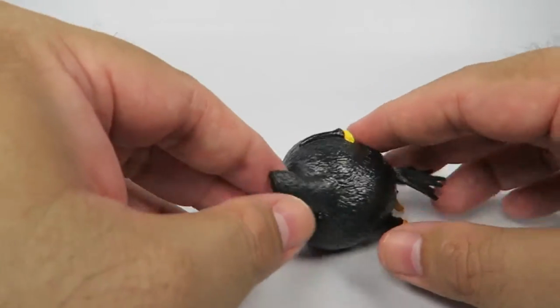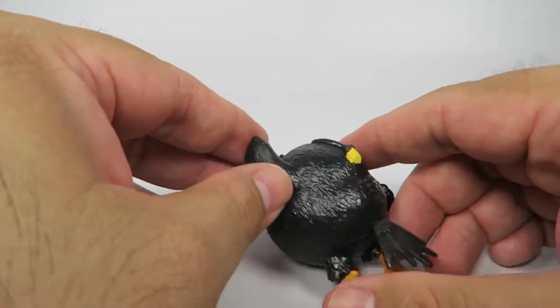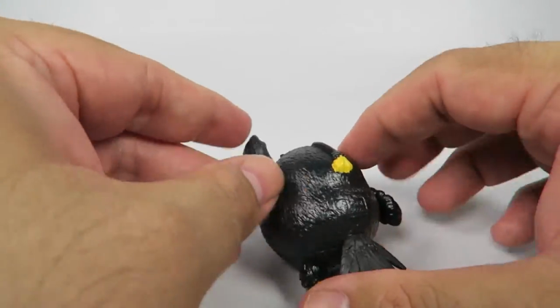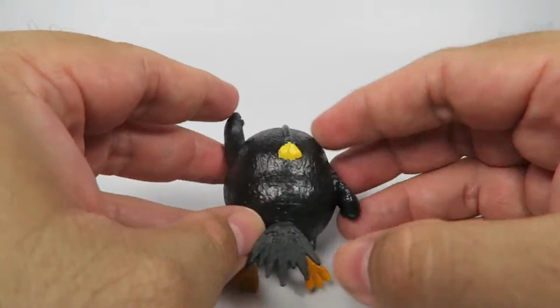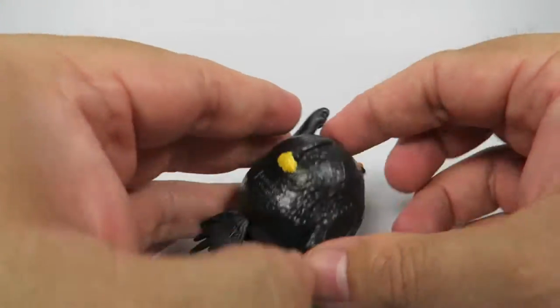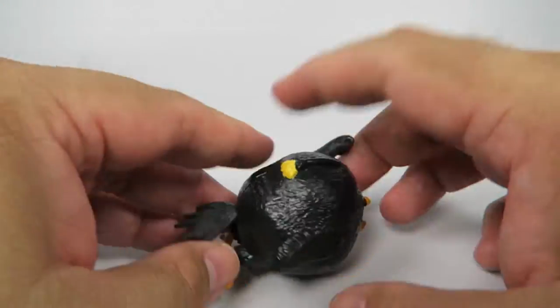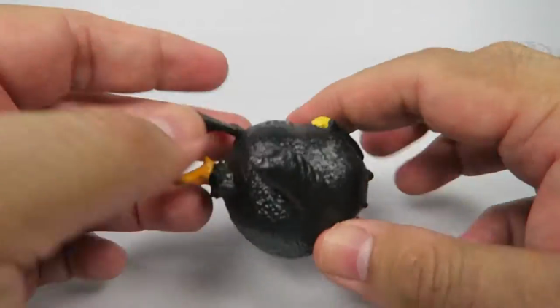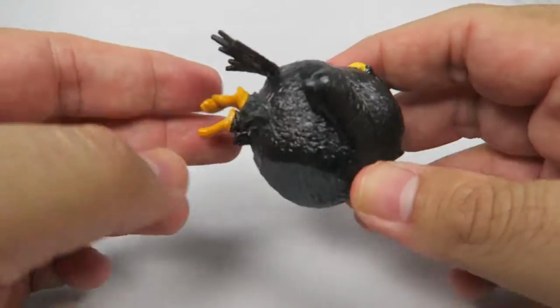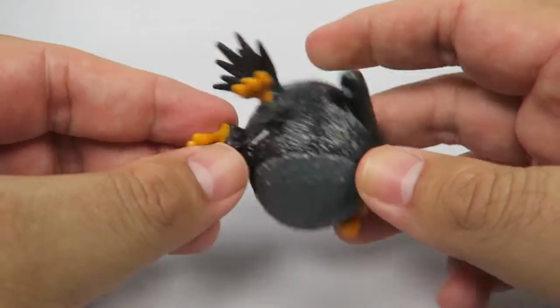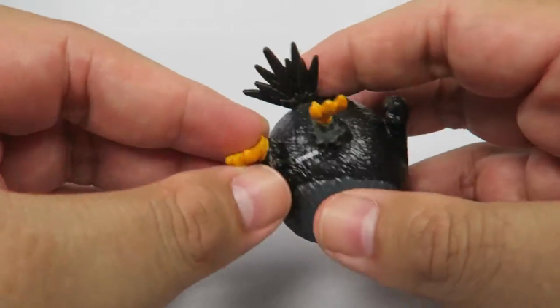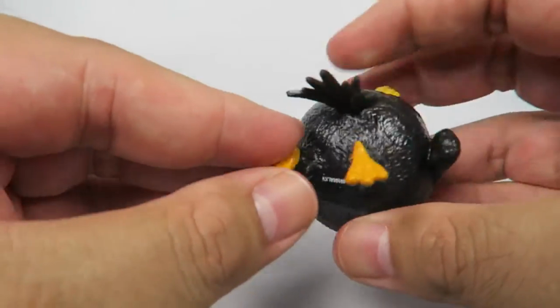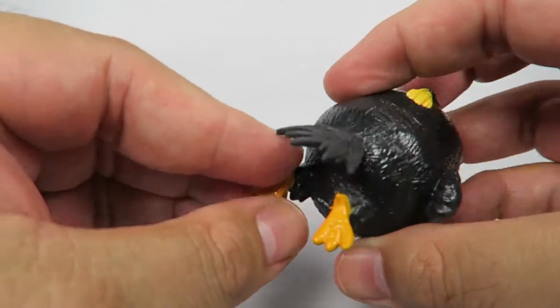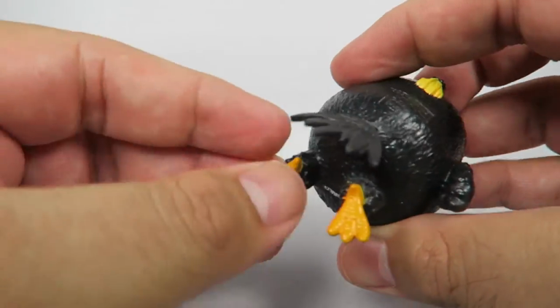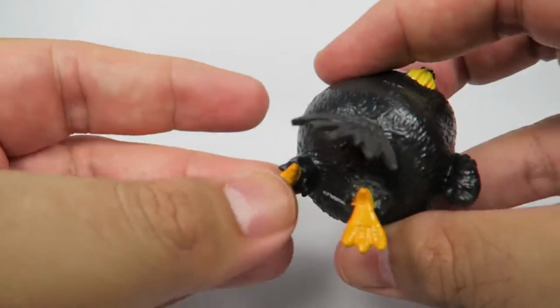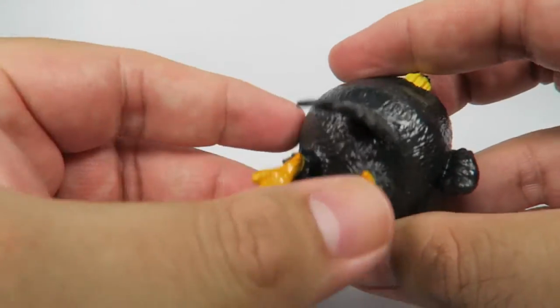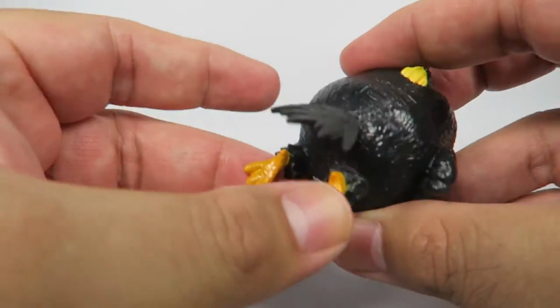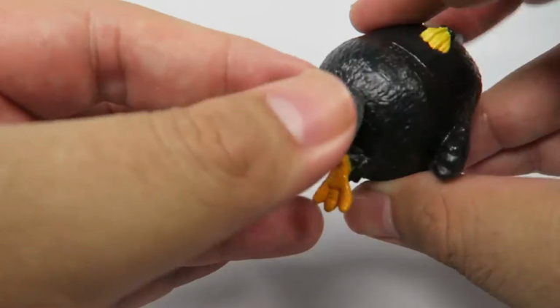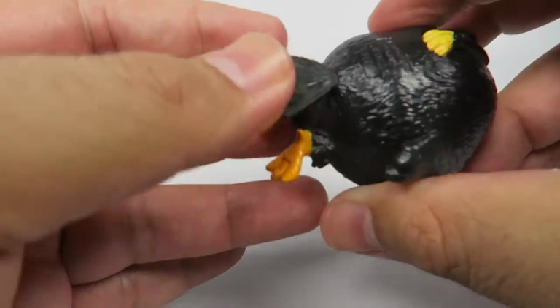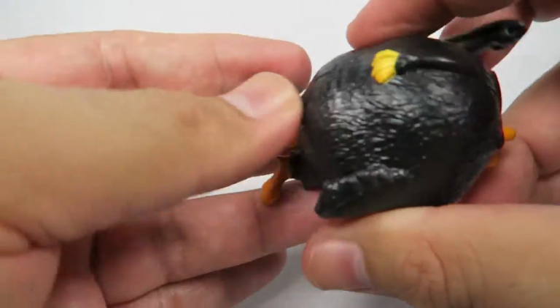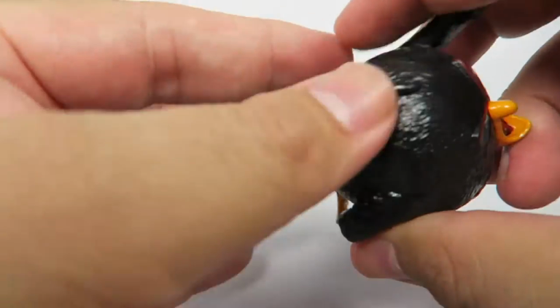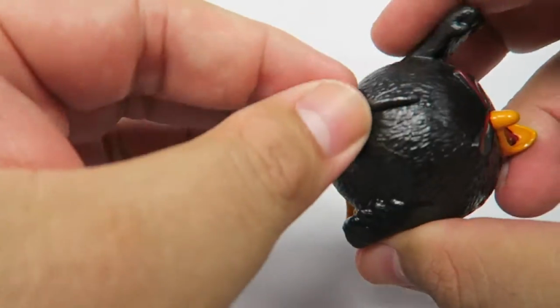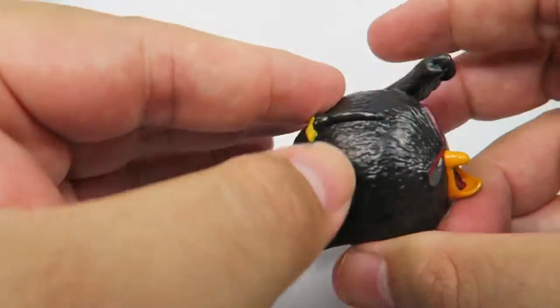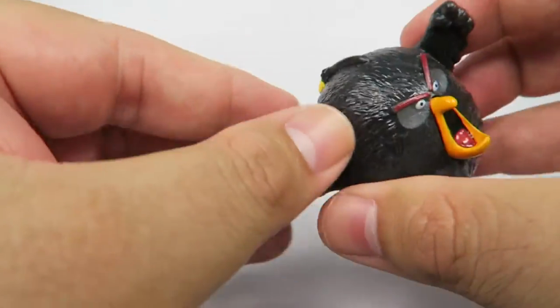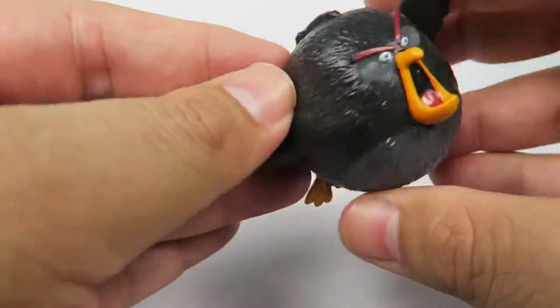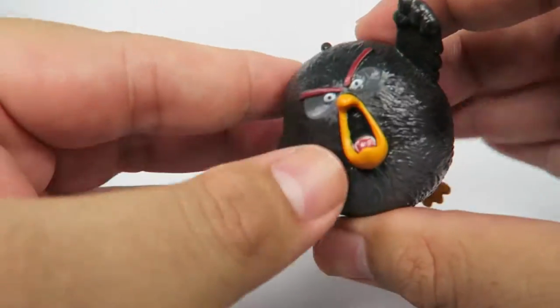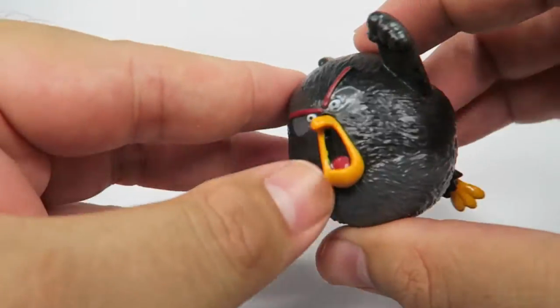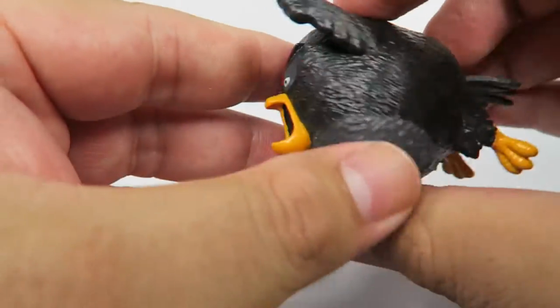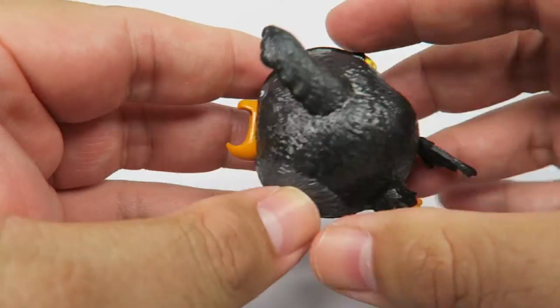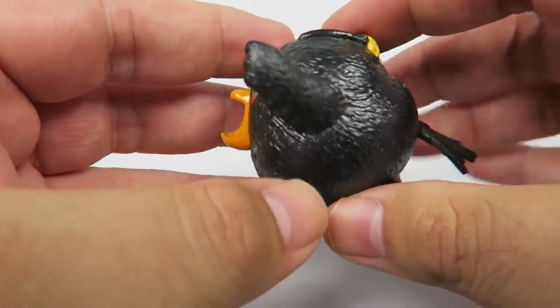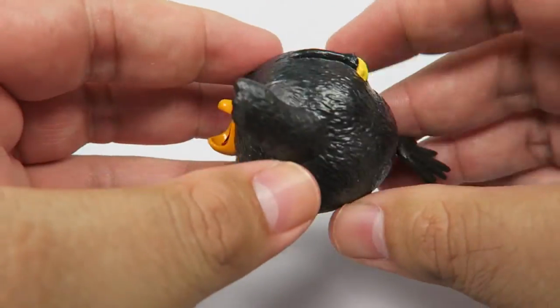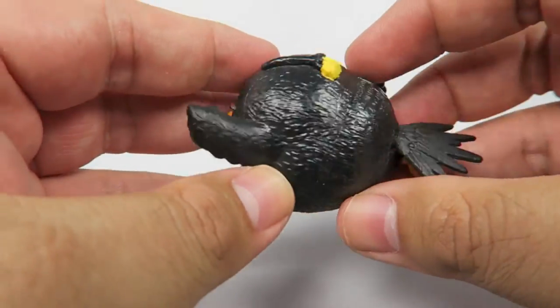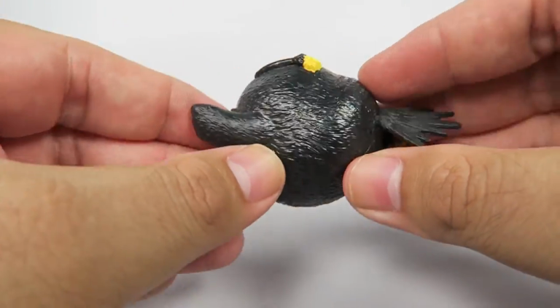This is, again, really hard plastic. Really meant to get beat around and literally launched at little pigs.